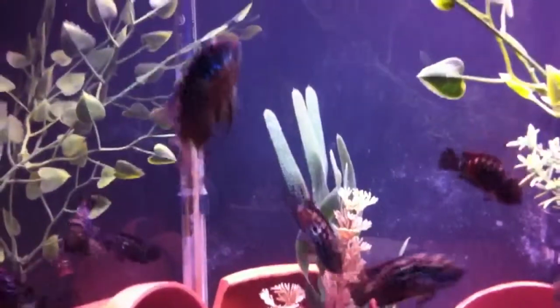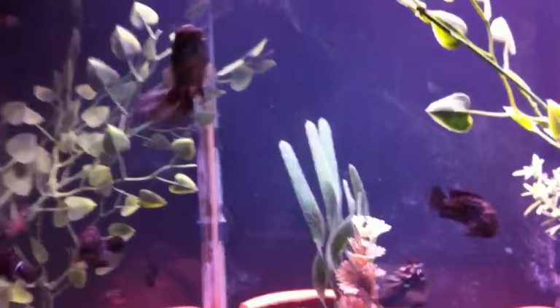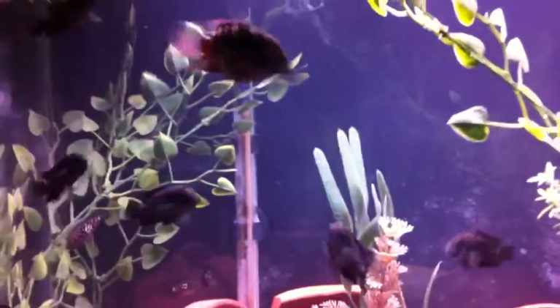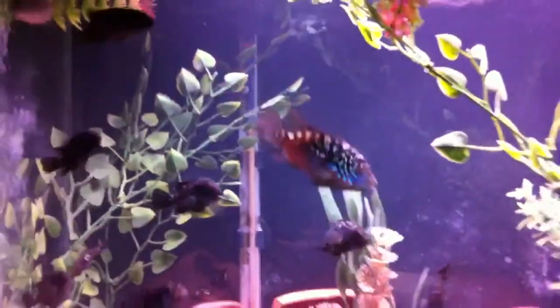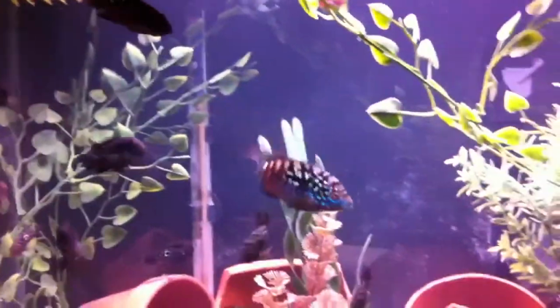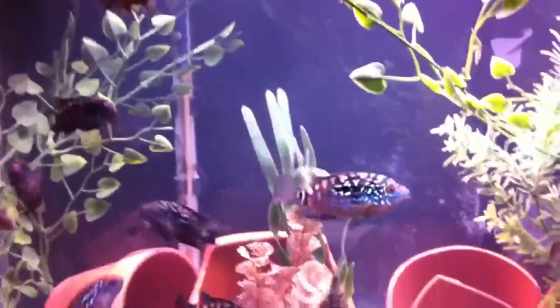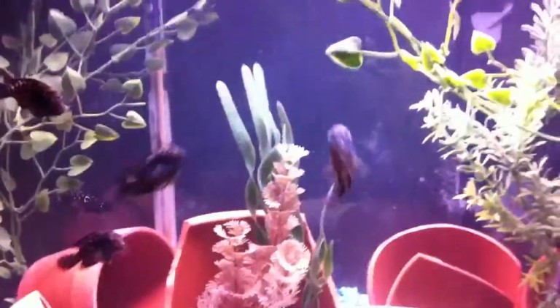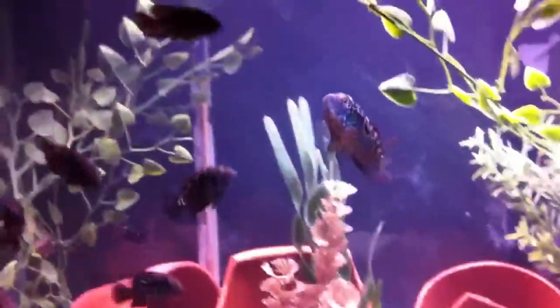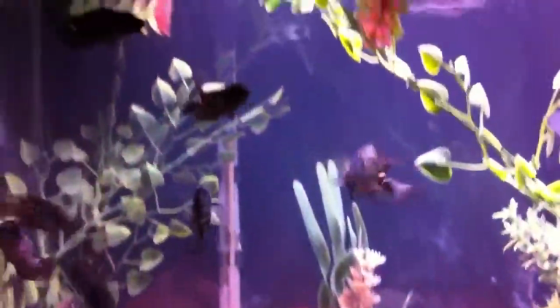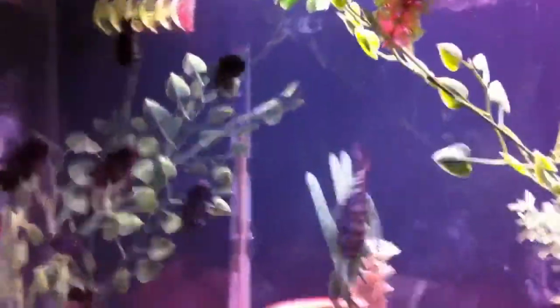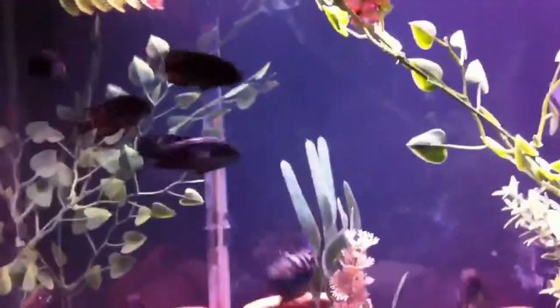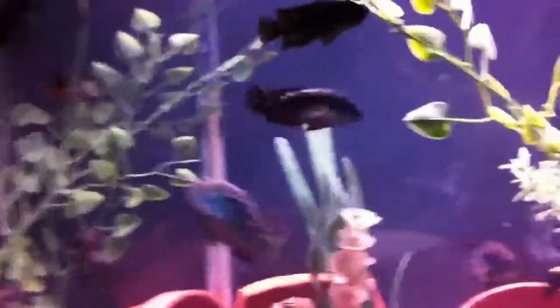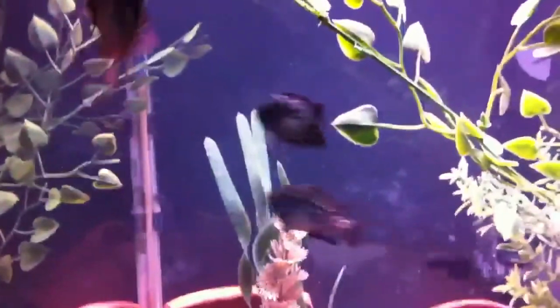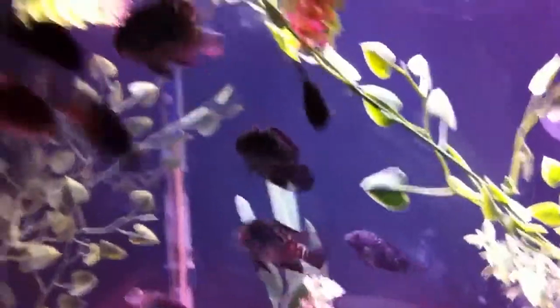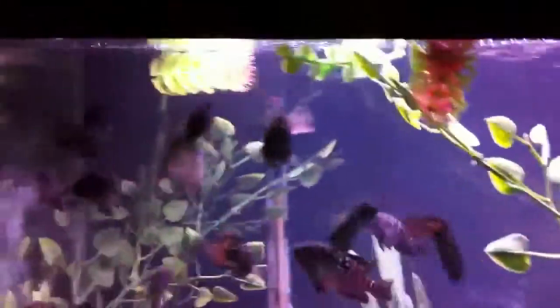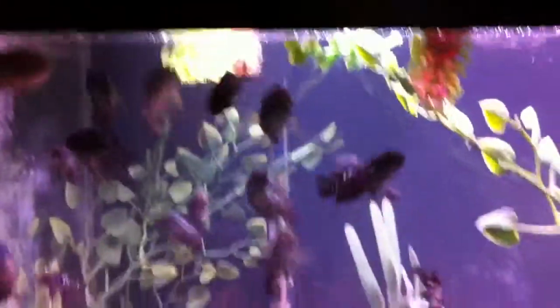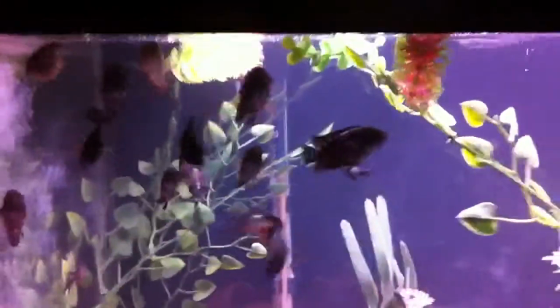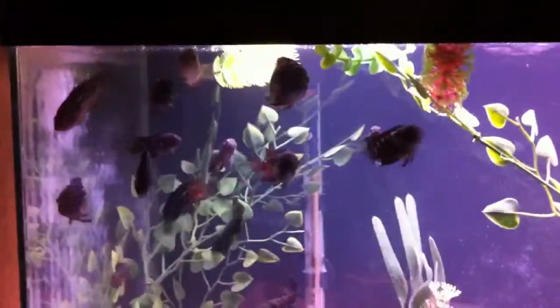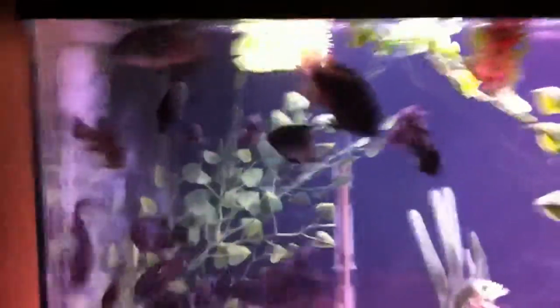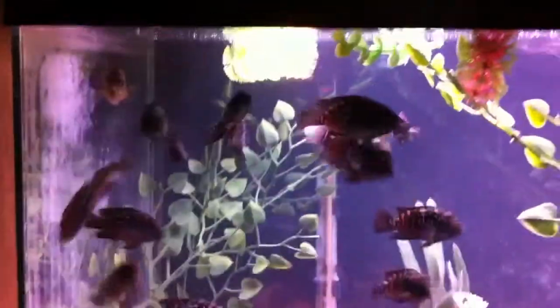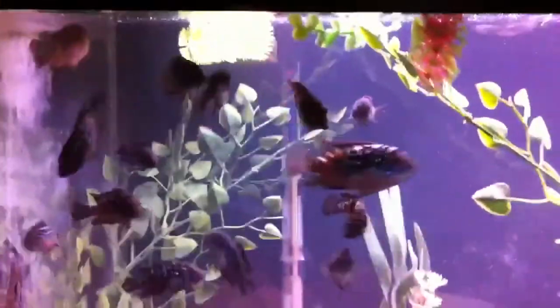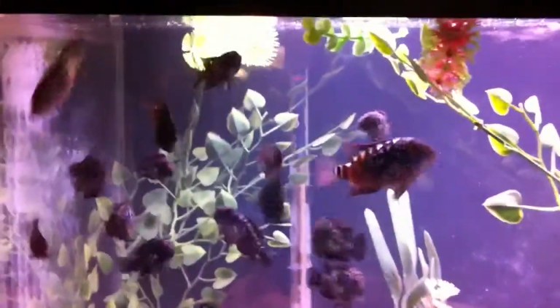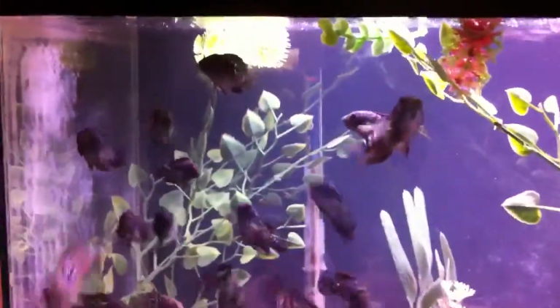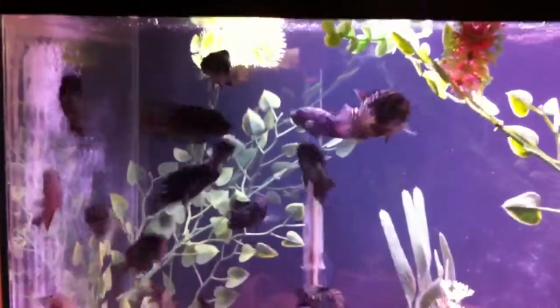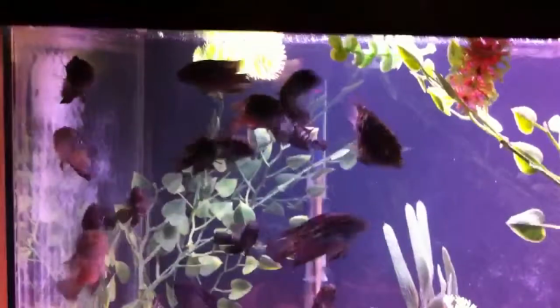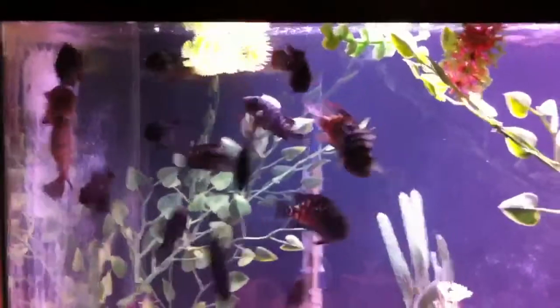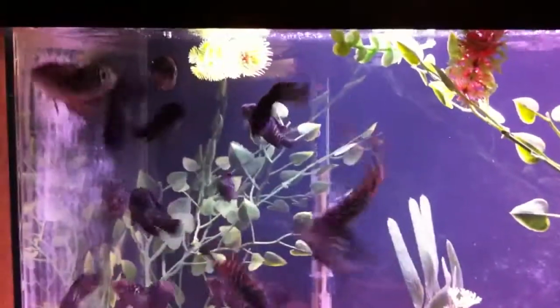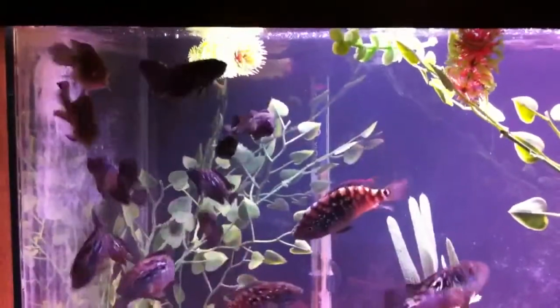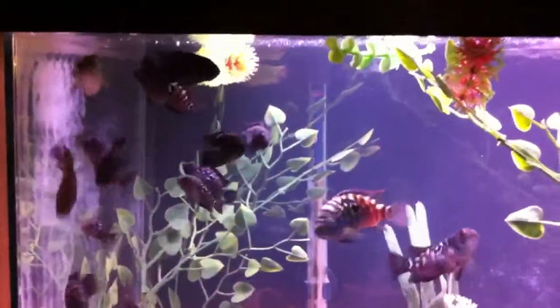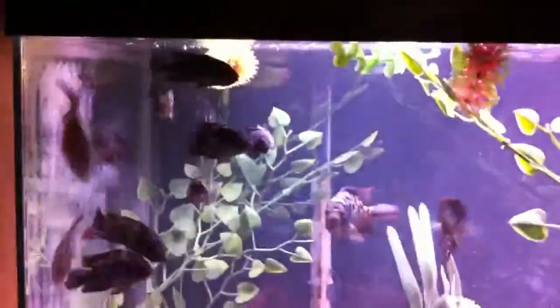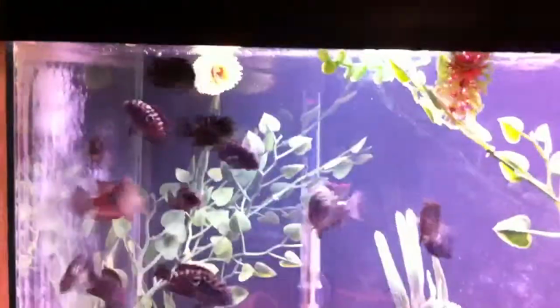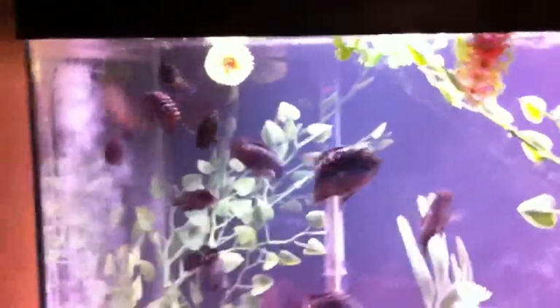He's got some nice color when he gets in the light. So I'm just going to do a quick update — I might show you my other tank with the Jack Dempseys.